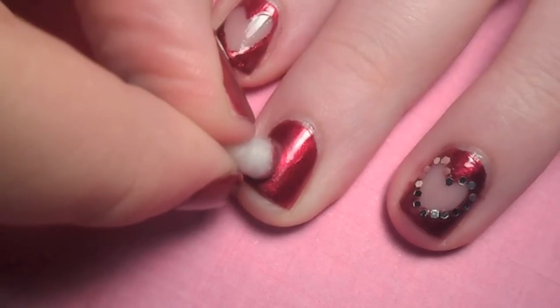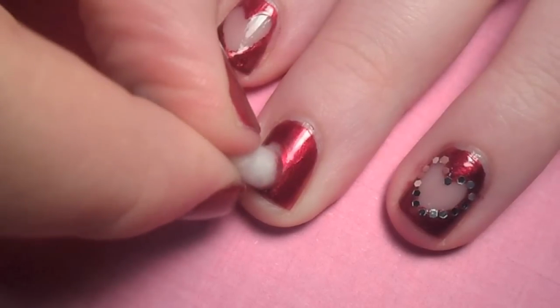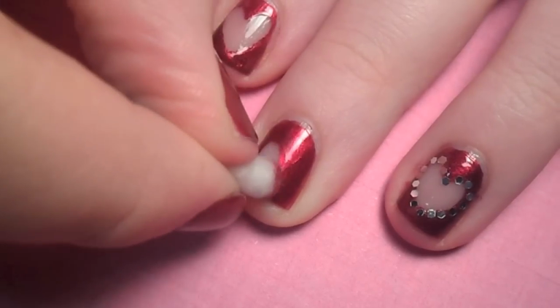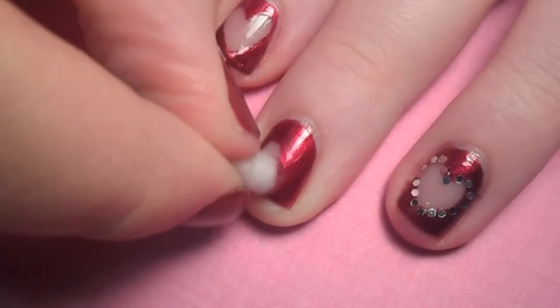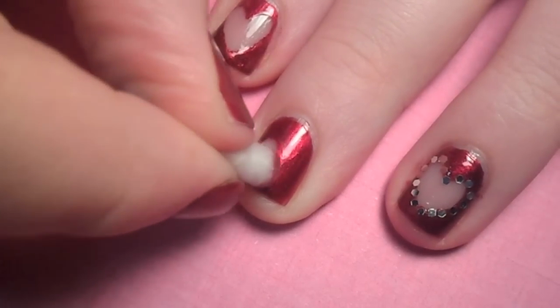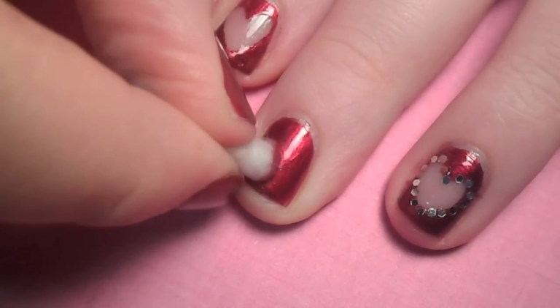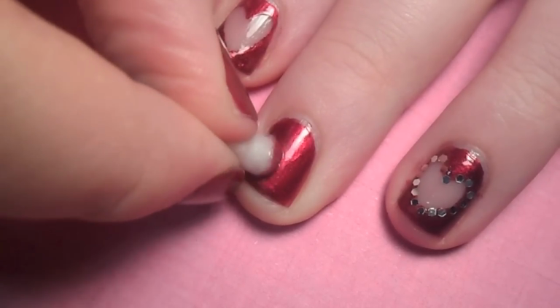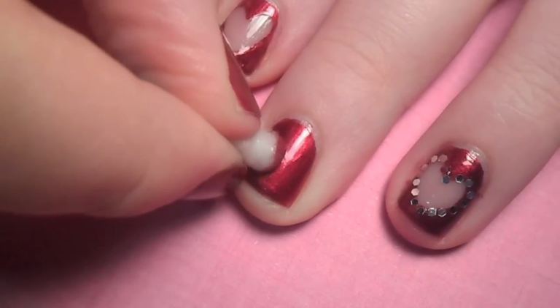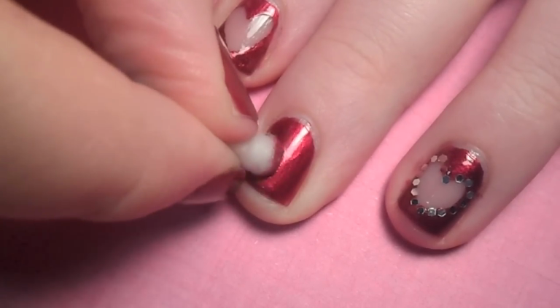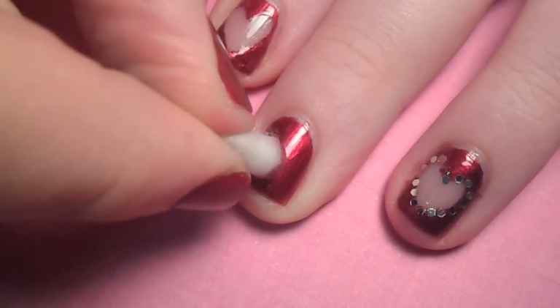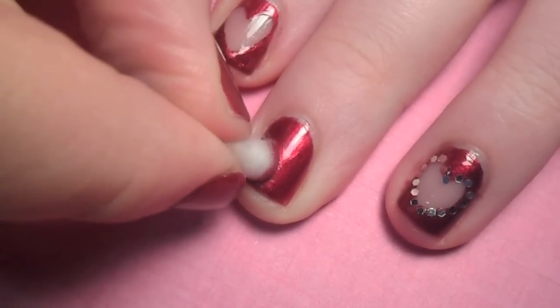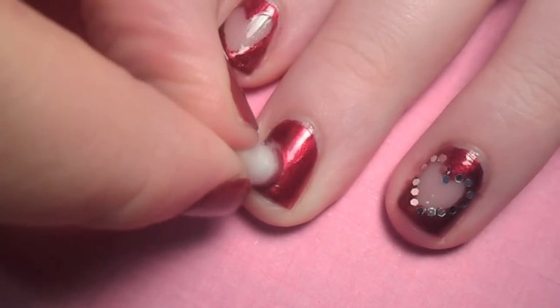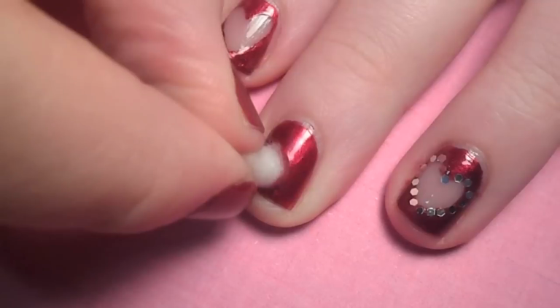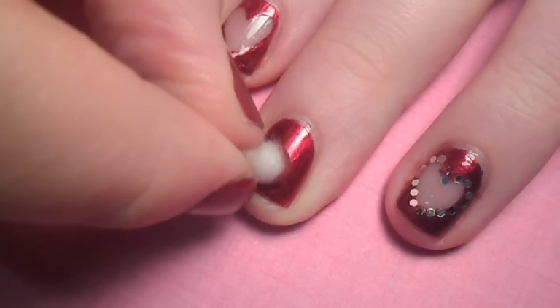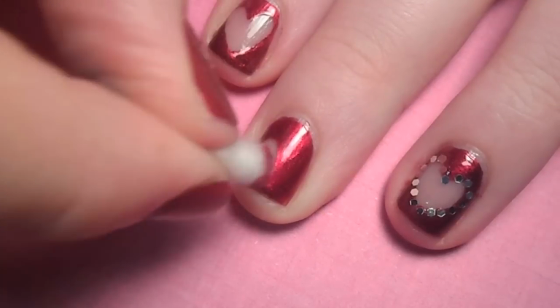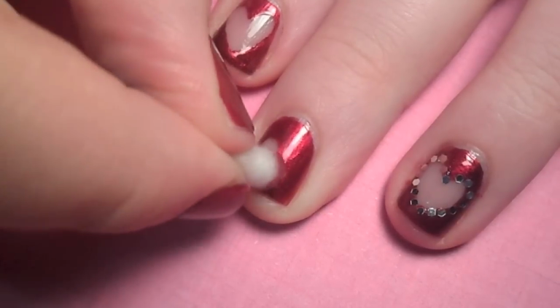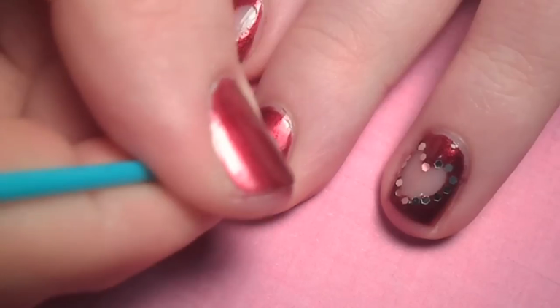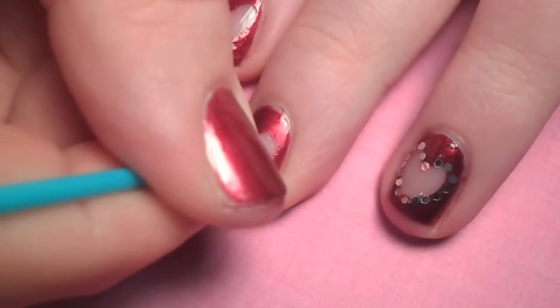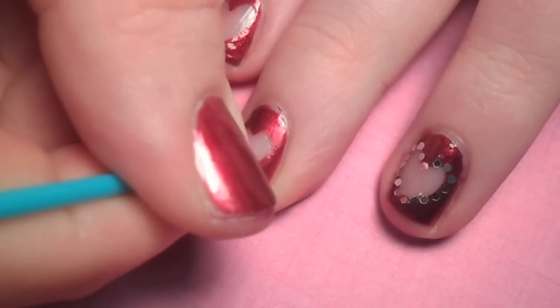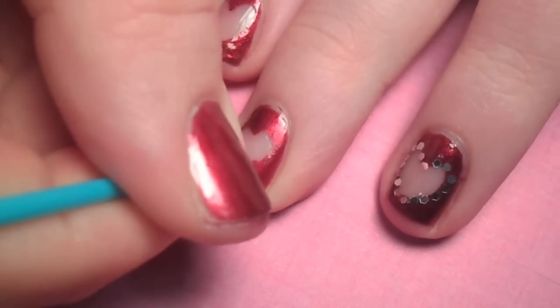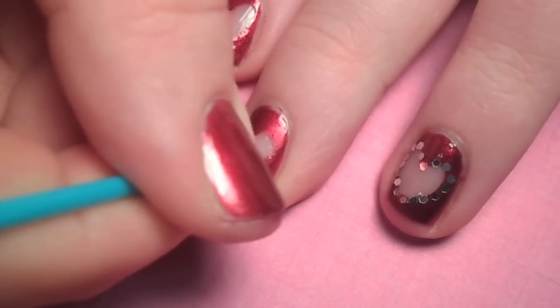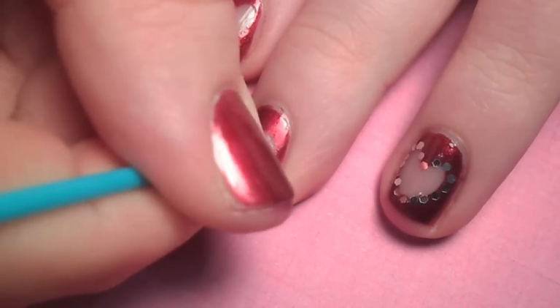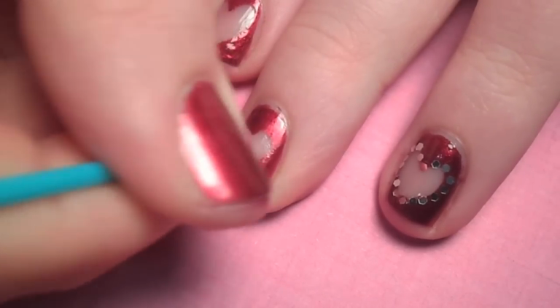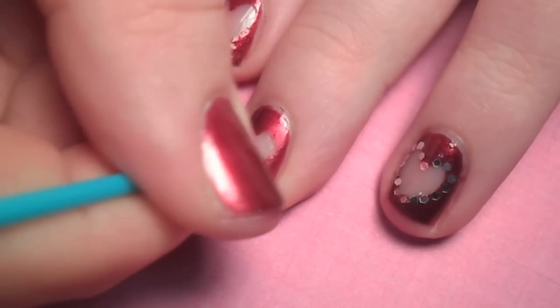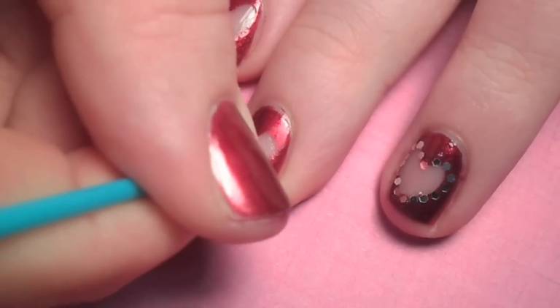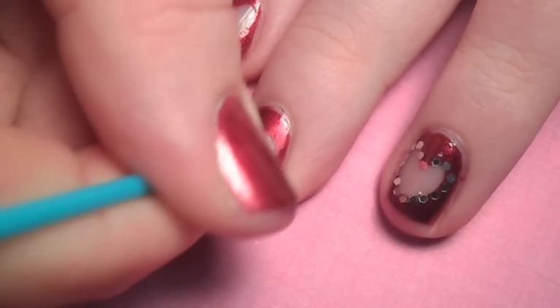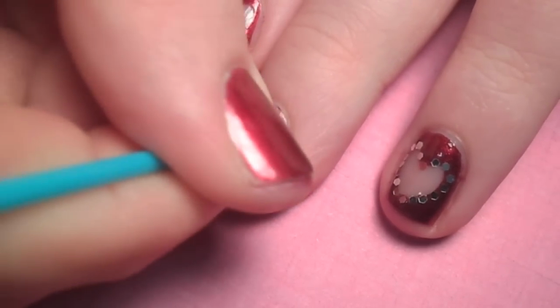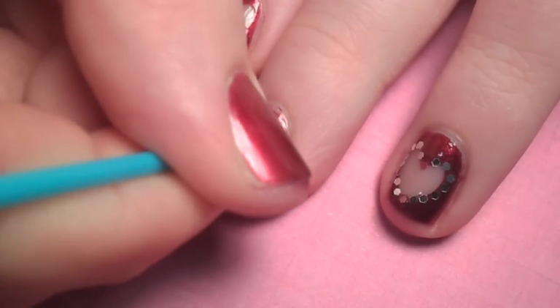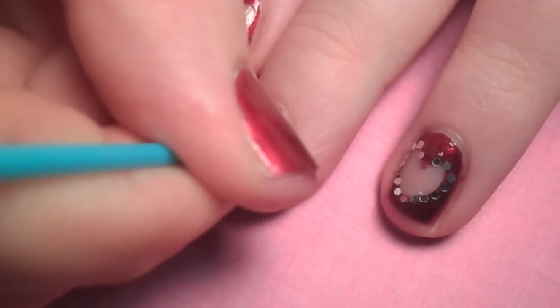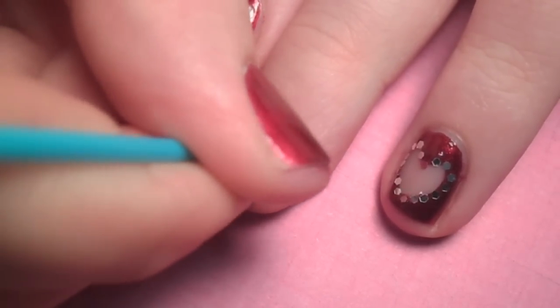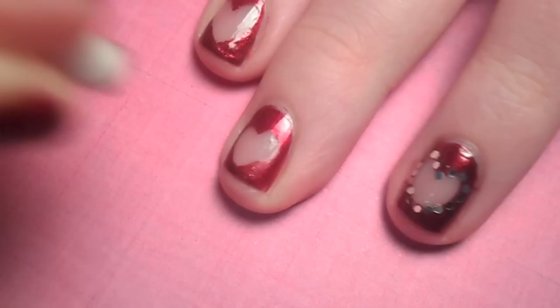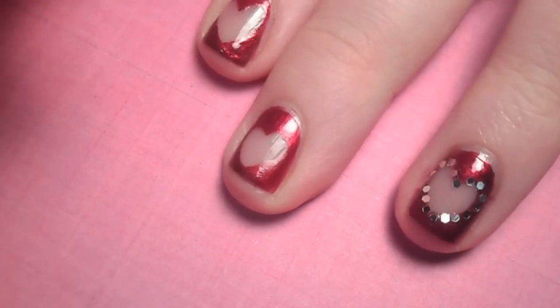Start with the middle of the heart and carefully create the two curves and the point. Don't worry if it's not perfect — you can always fix it with a little bit of the original polish.